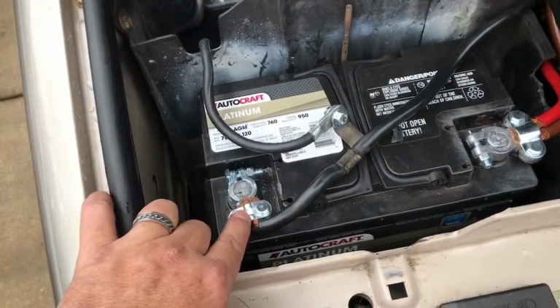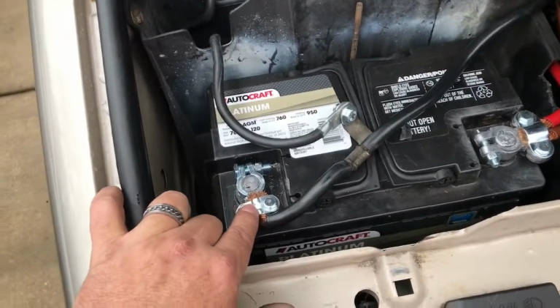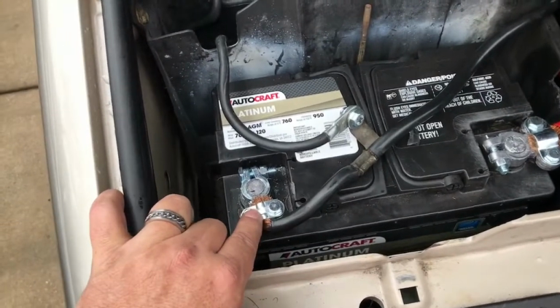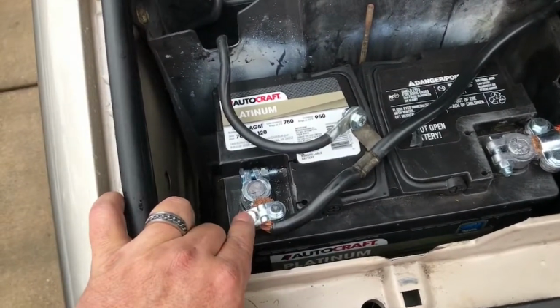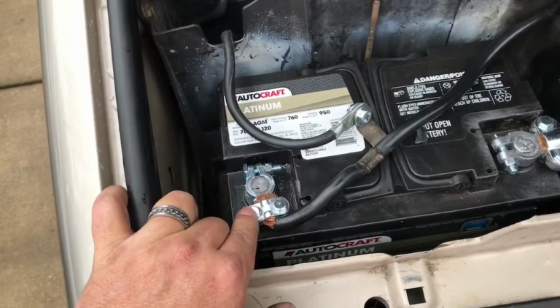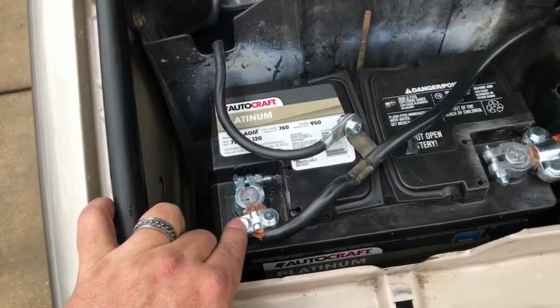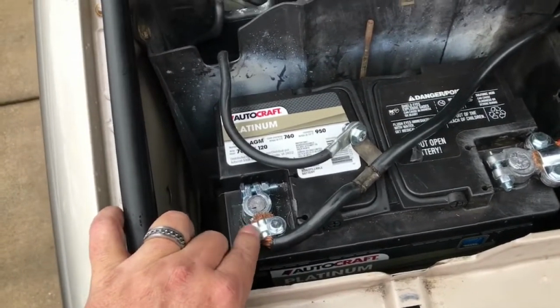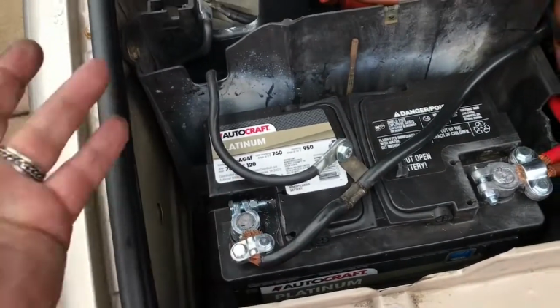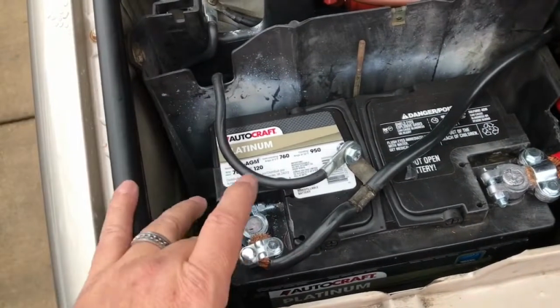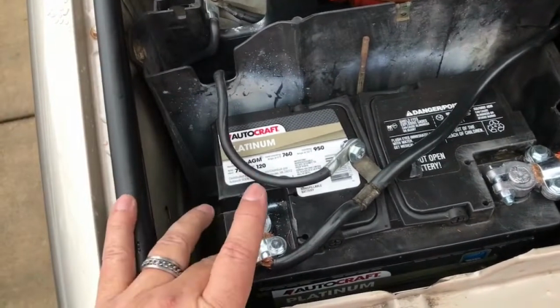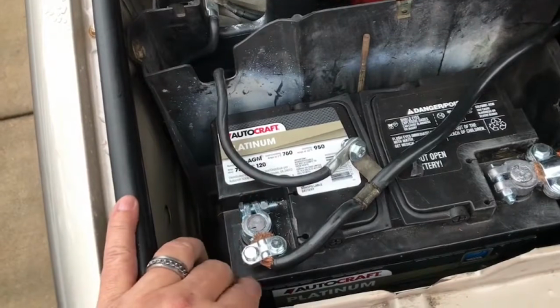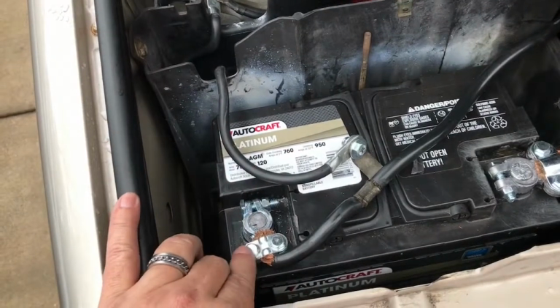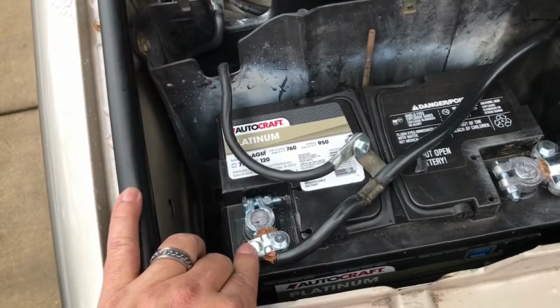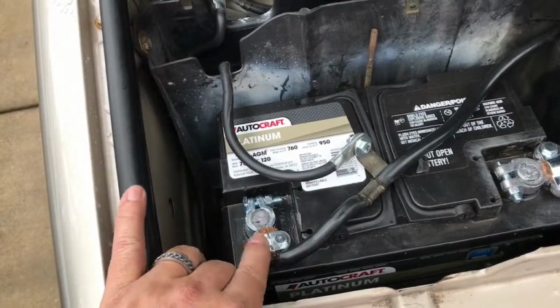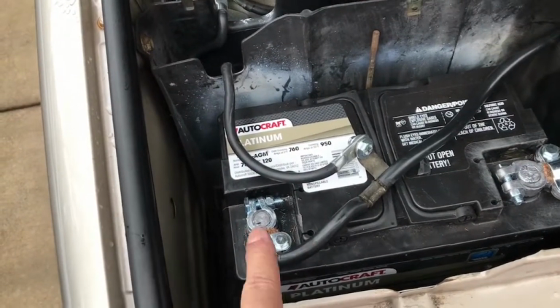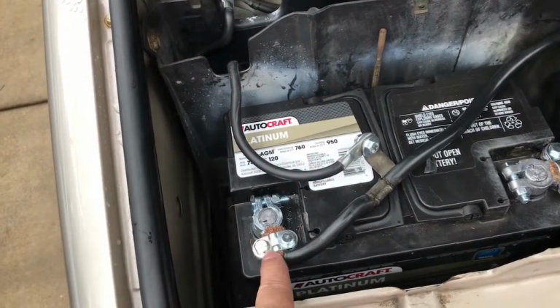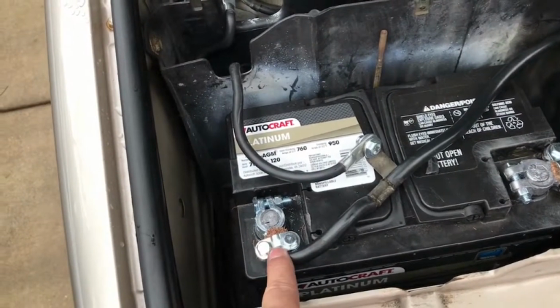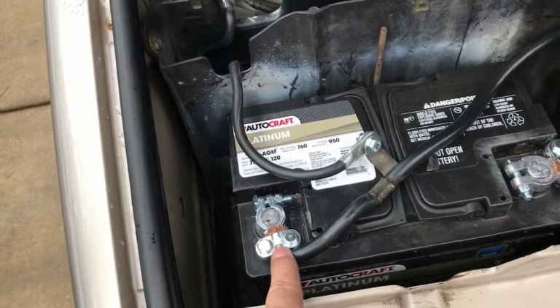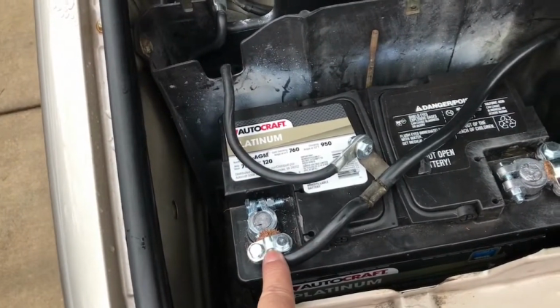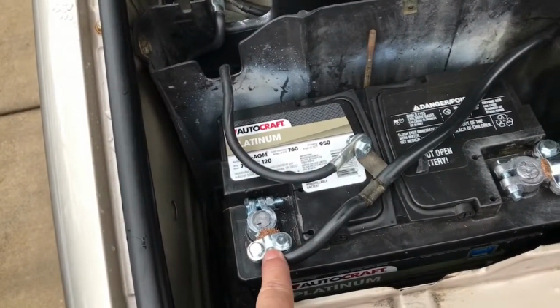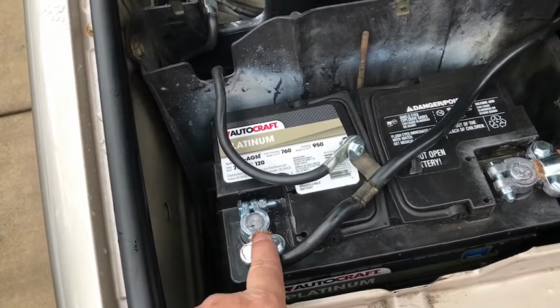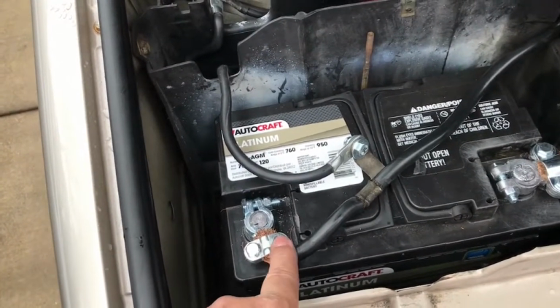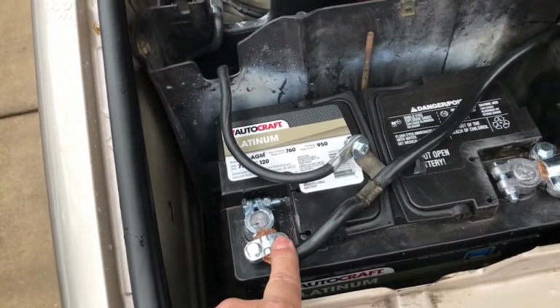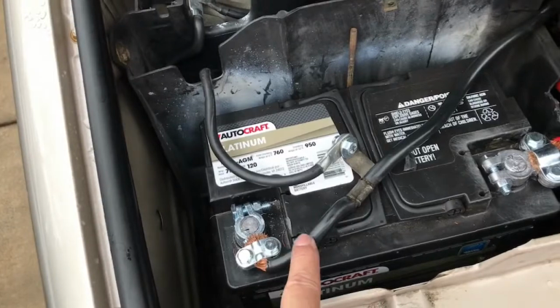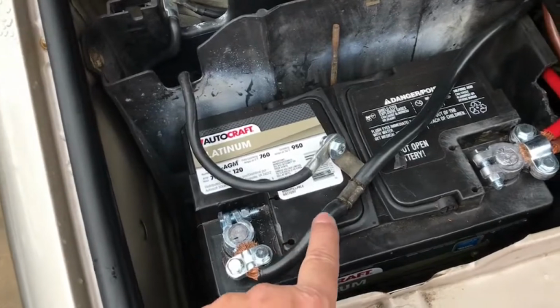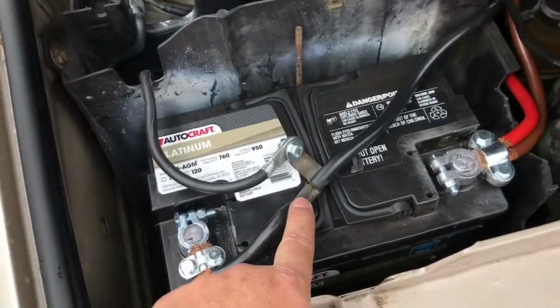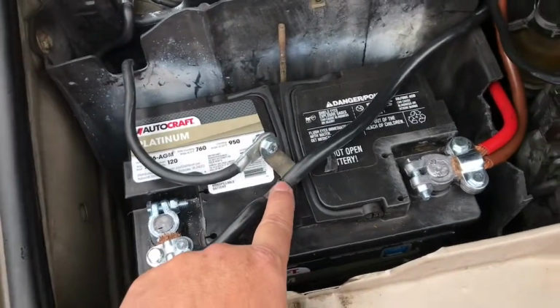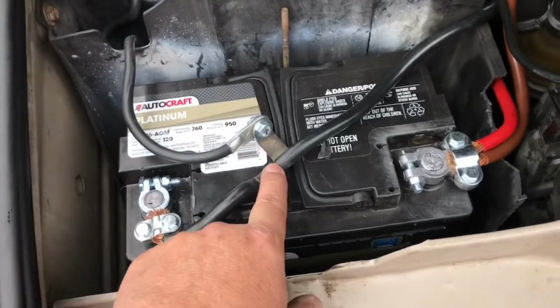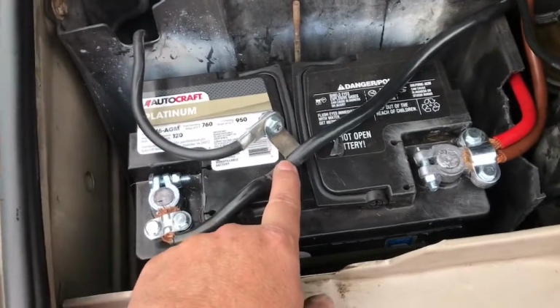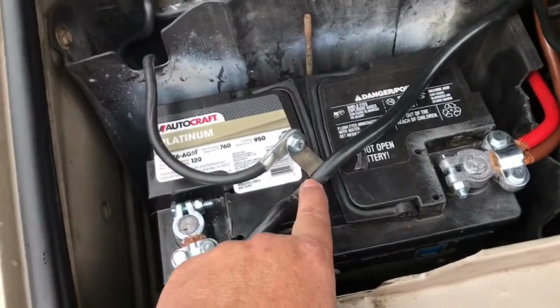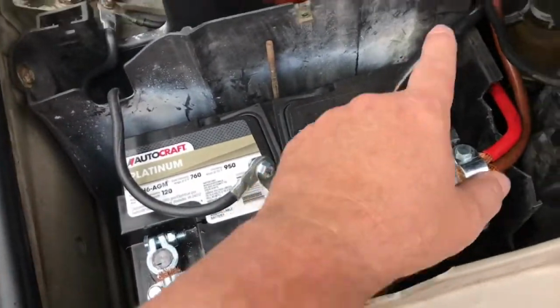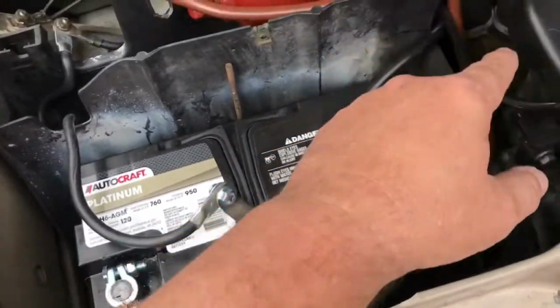I went with easy-to-work-on, just over-the-counter cheap terminals. This is what I did to the negative - I'm gonna clean it up later on.